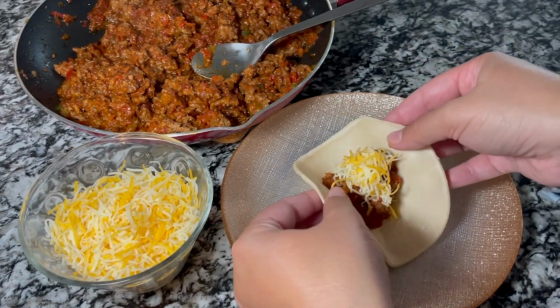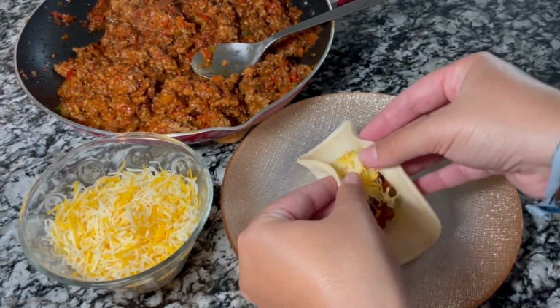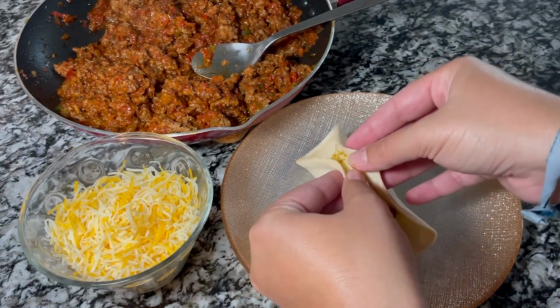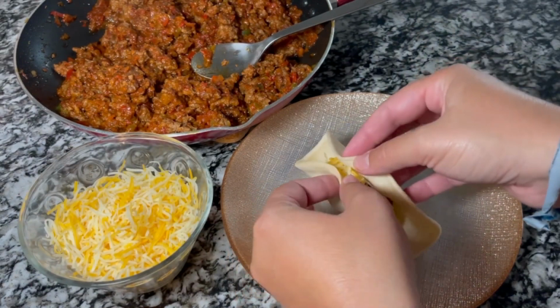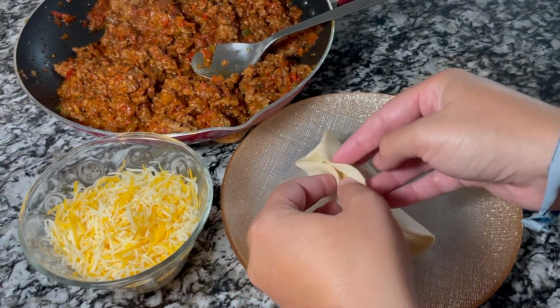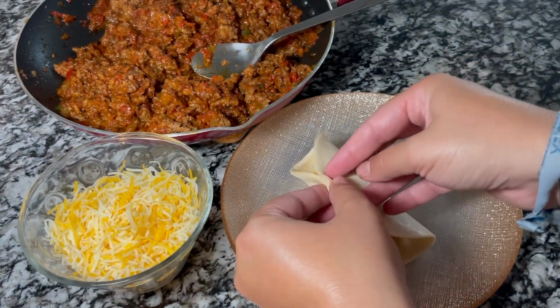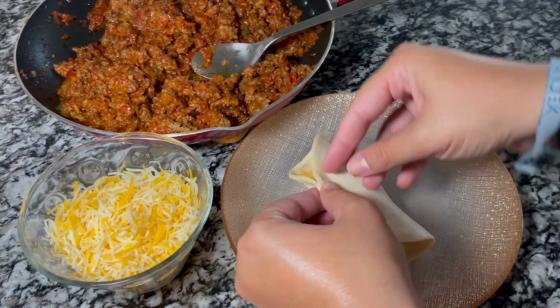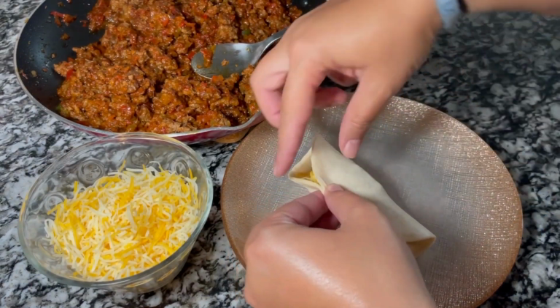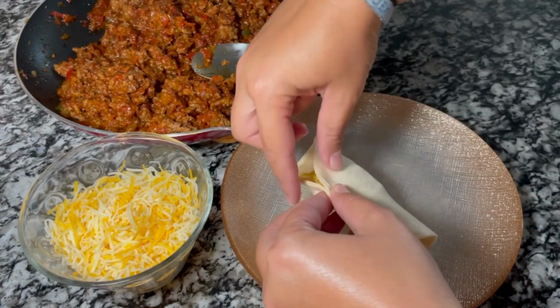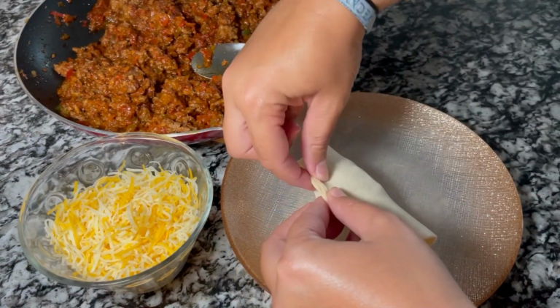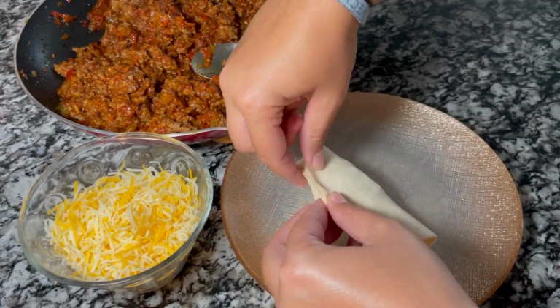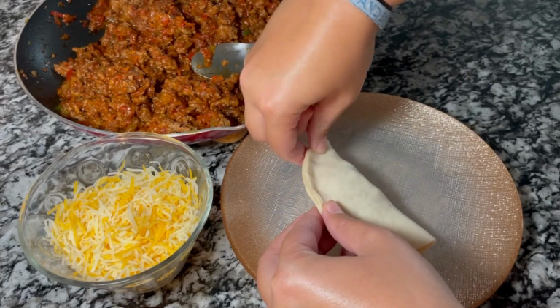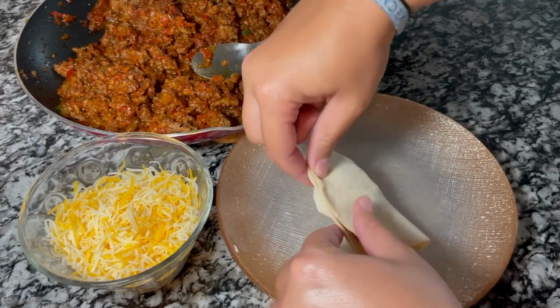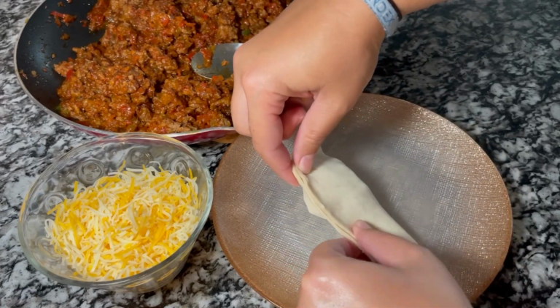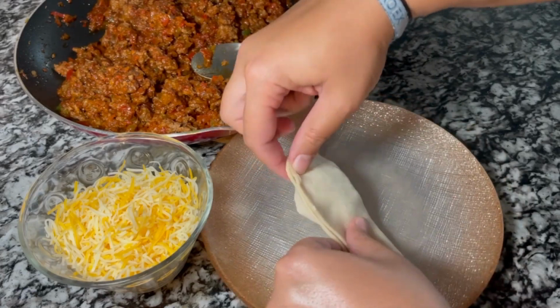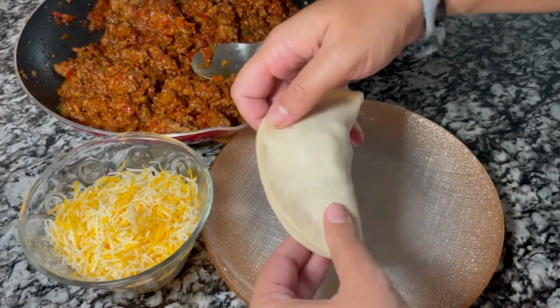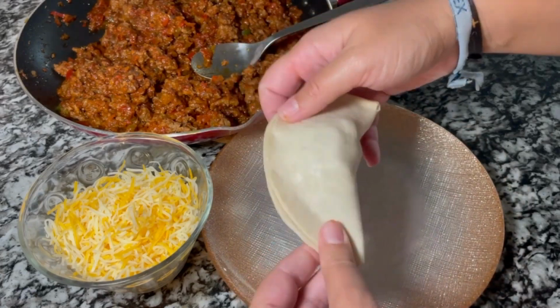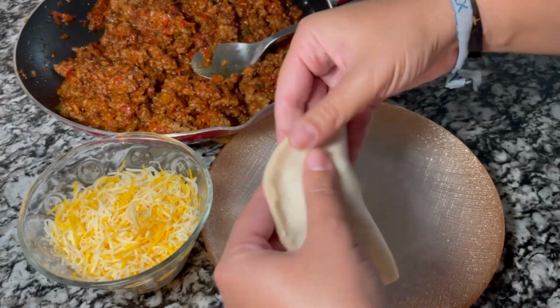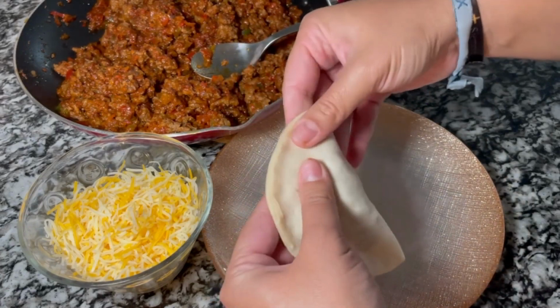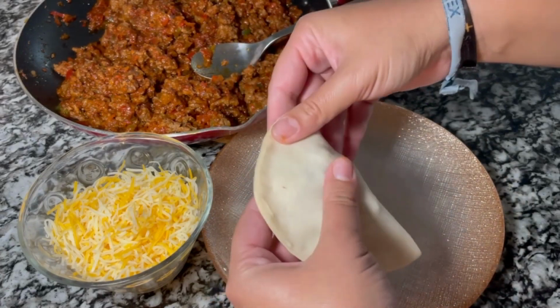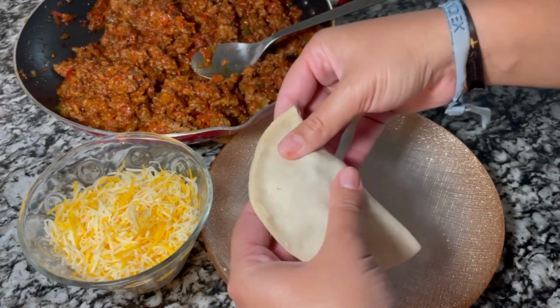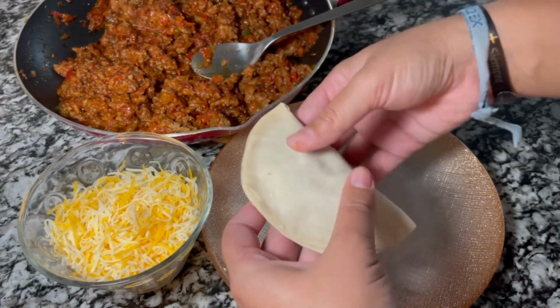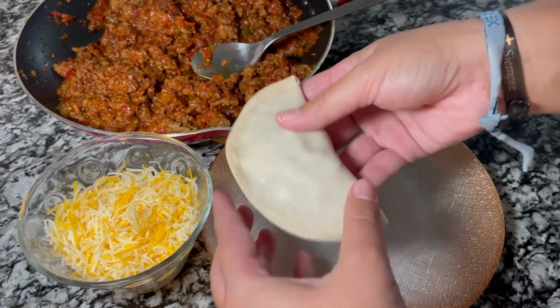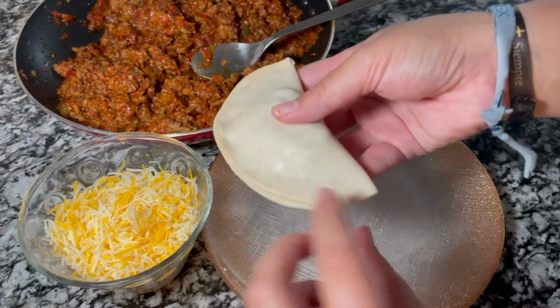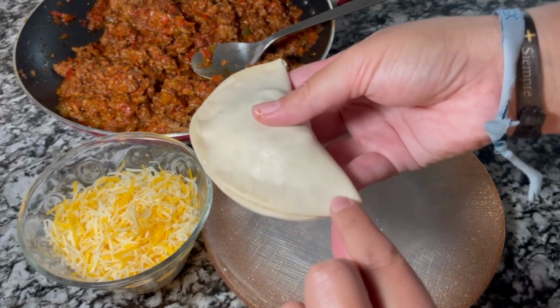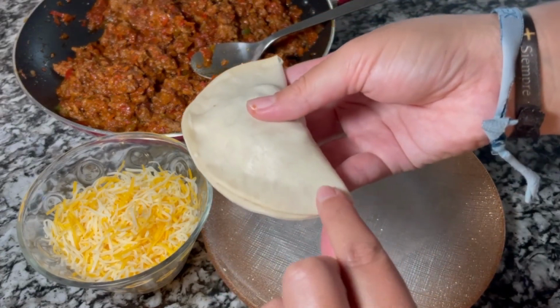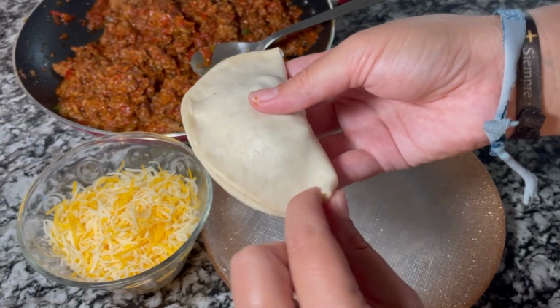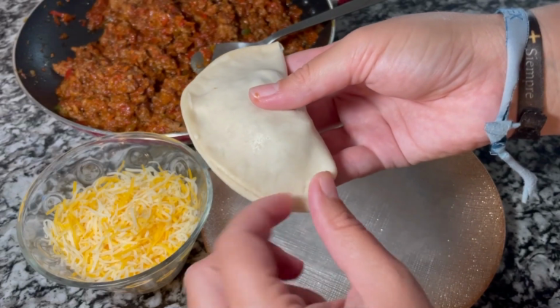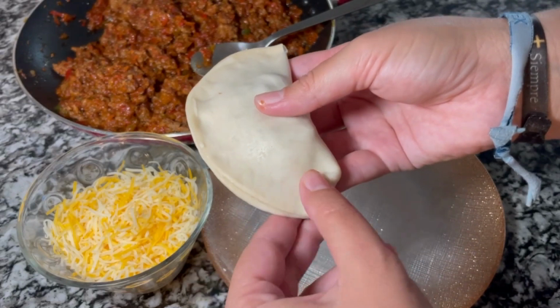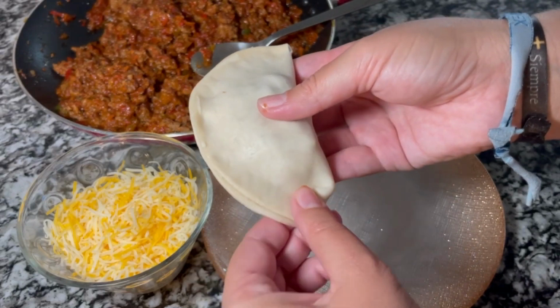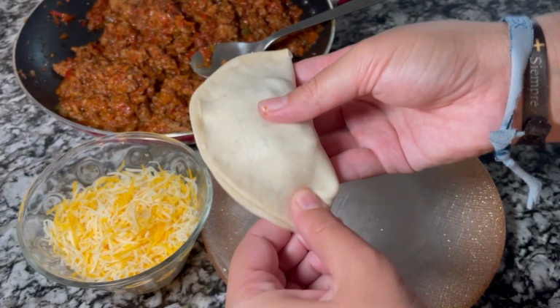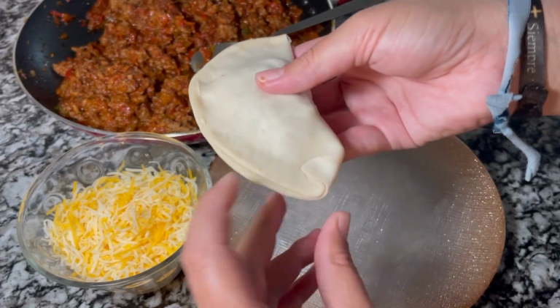To close them we press the edge with our fingers and we close it with small pinches, just like I'm doing here.